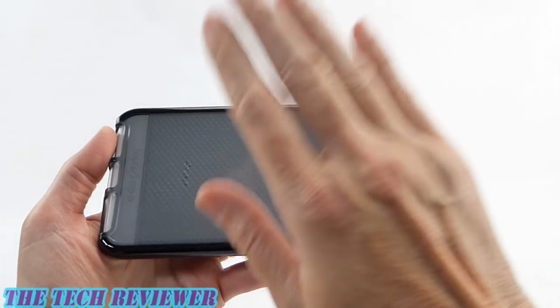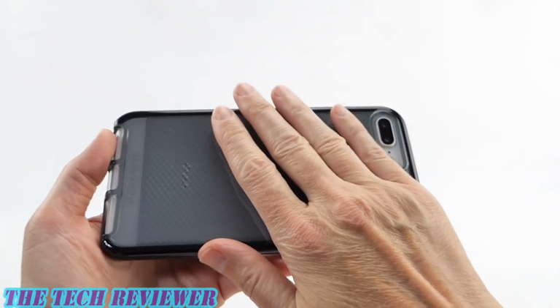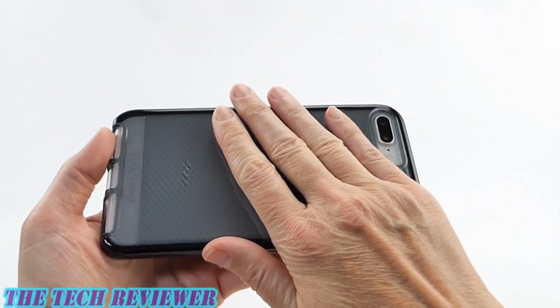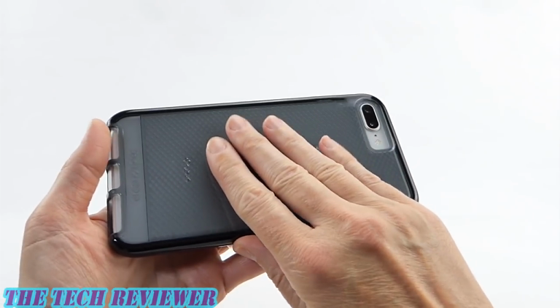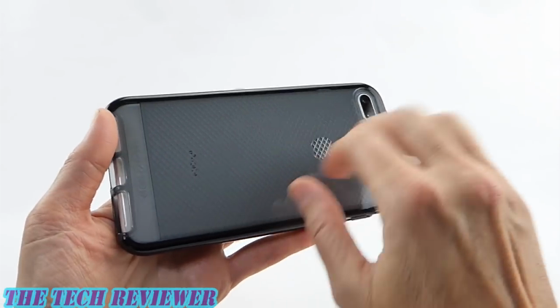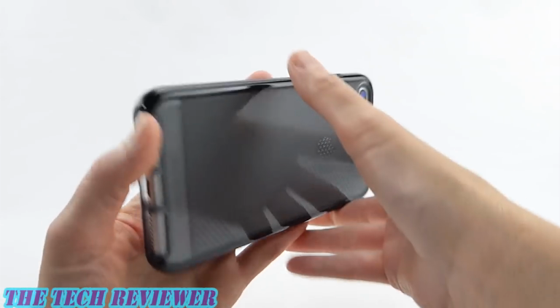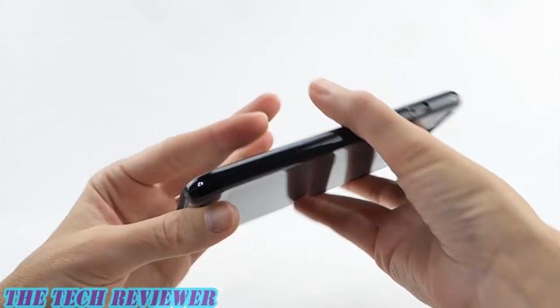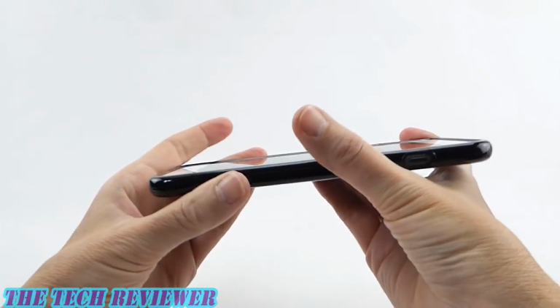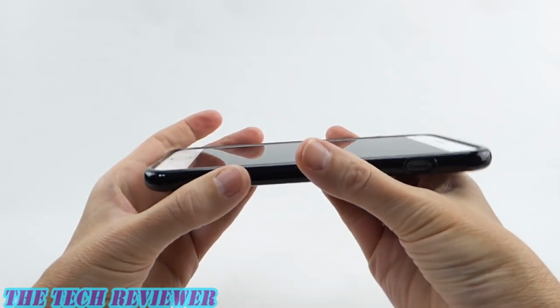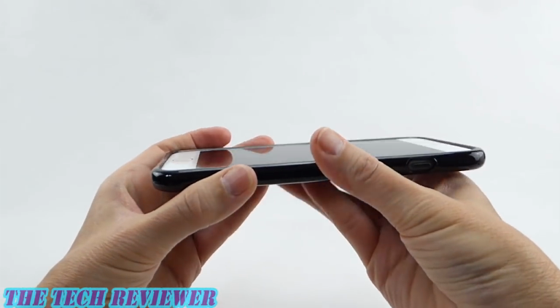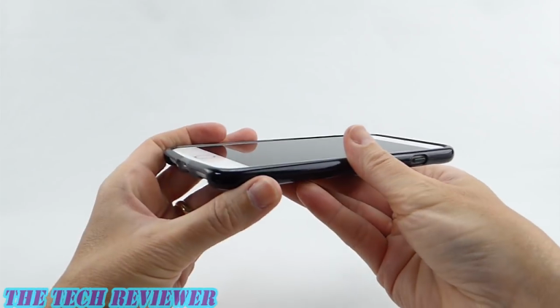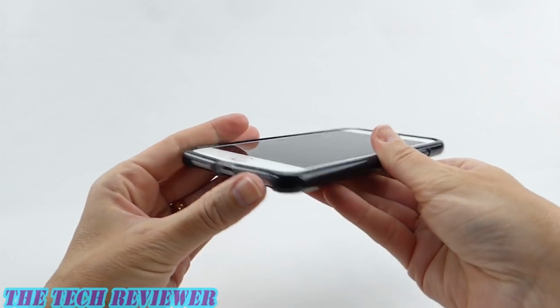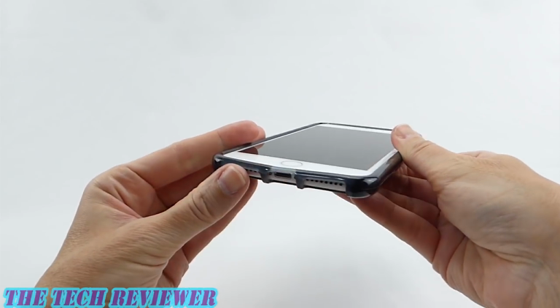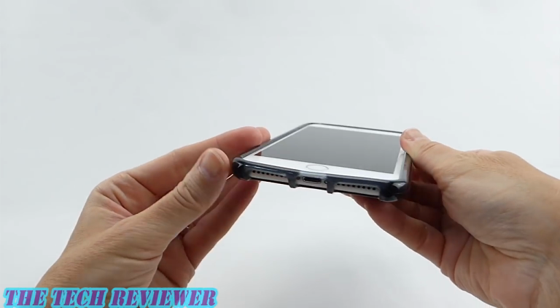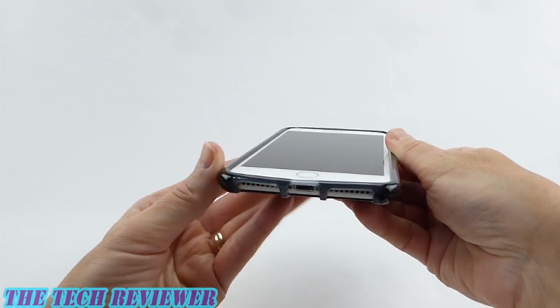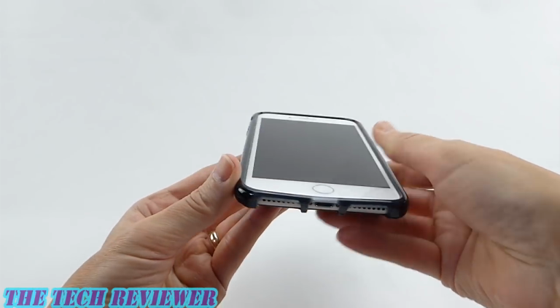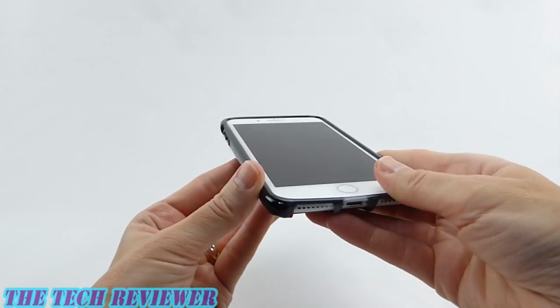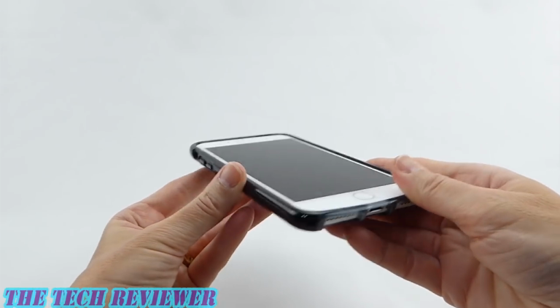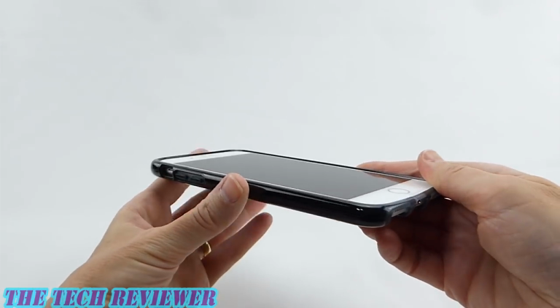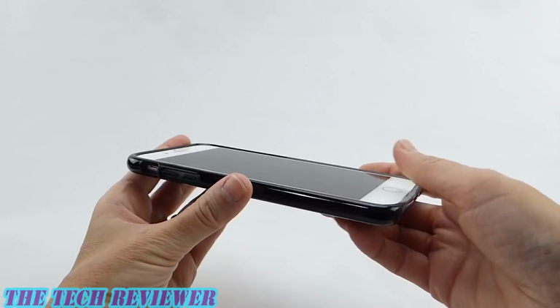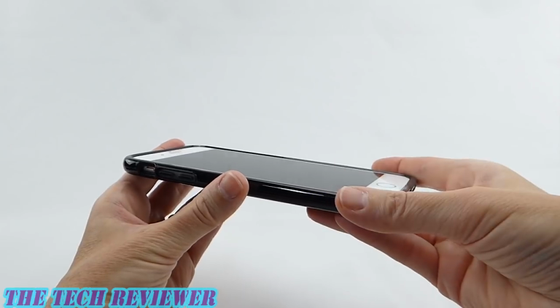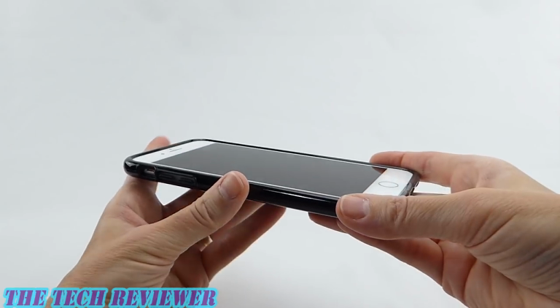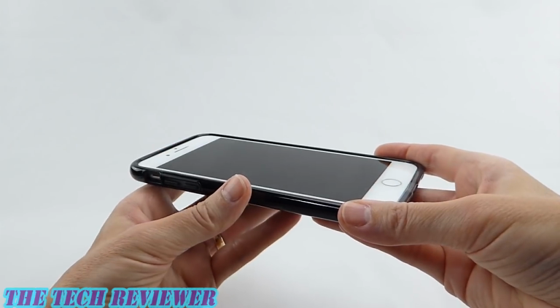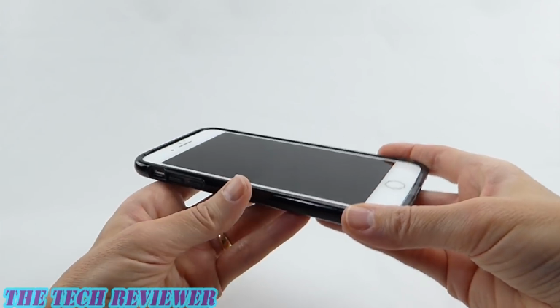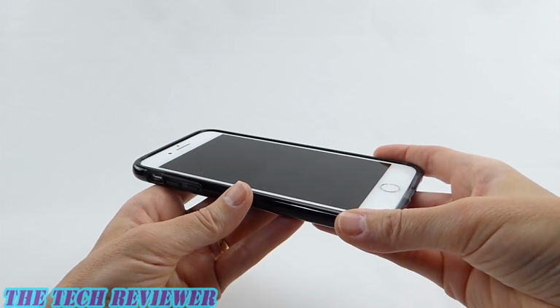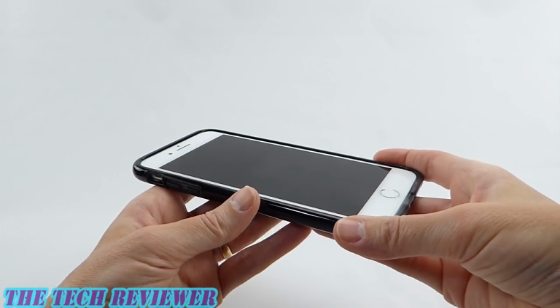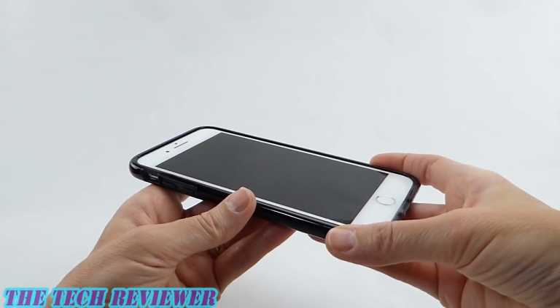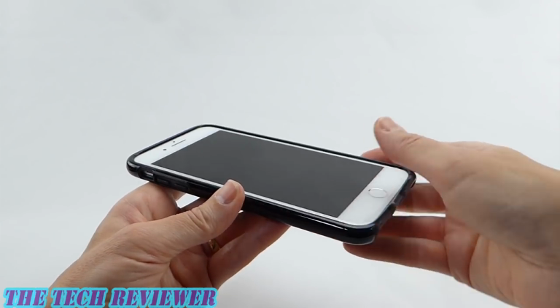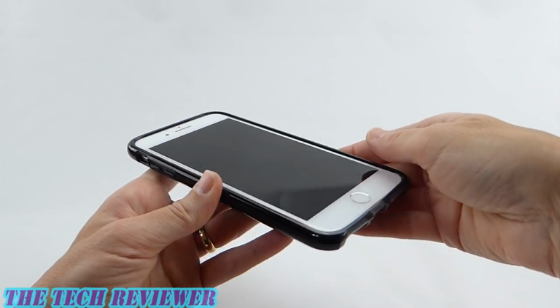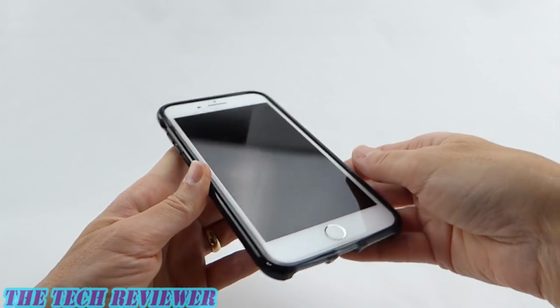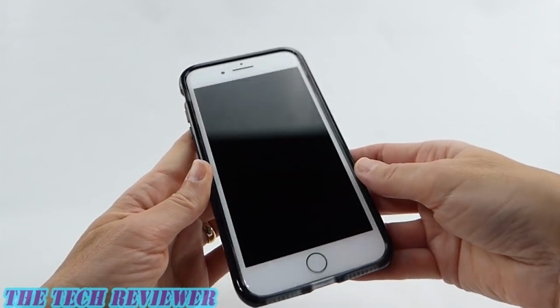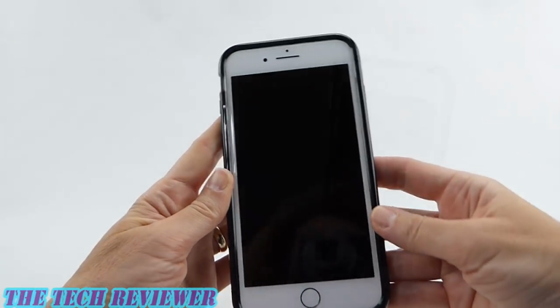Other than that, this is a nice lightweight case. It adds very little thickness and very little weight to your phone, looks good, shows things off nicely, and gives you a nice protective punch at 10 feet or 3 meters.